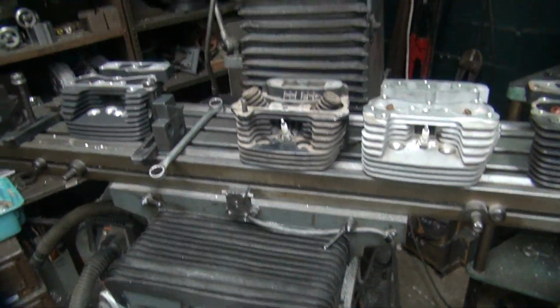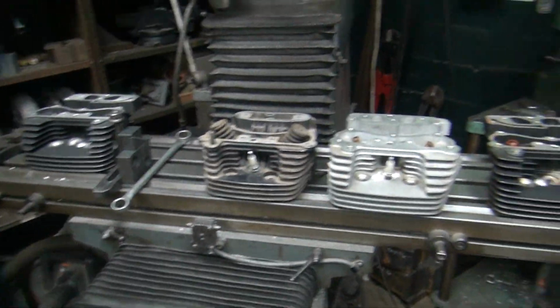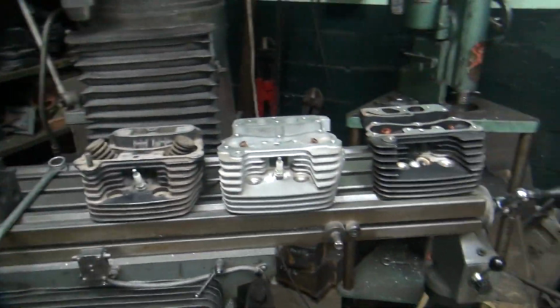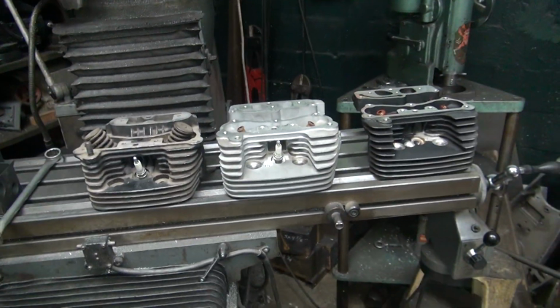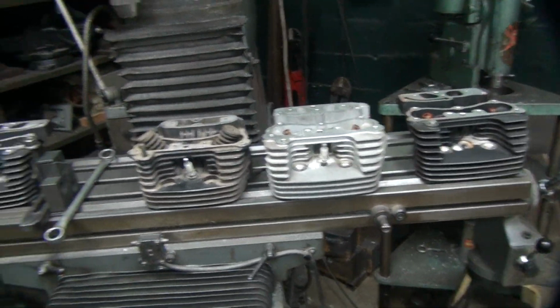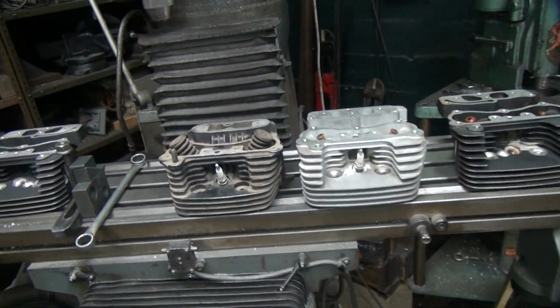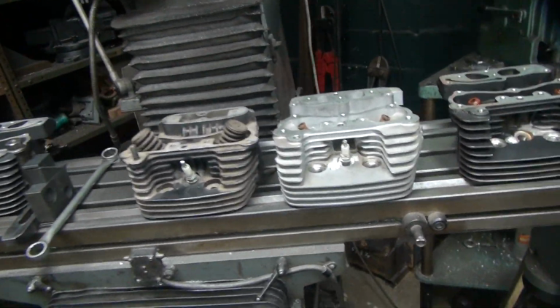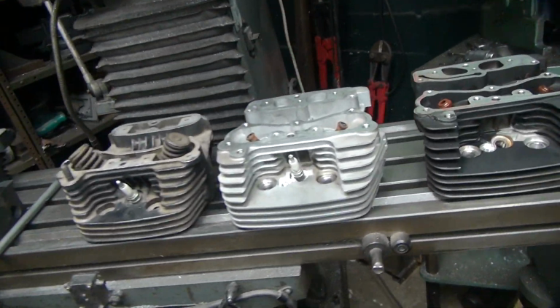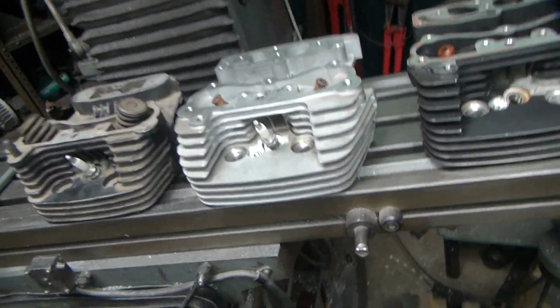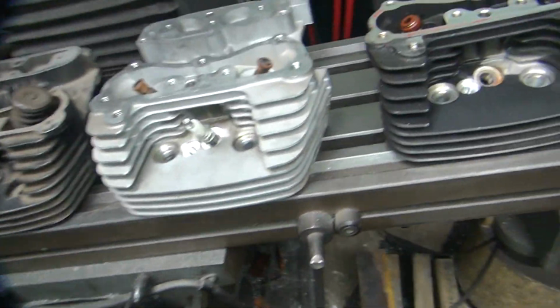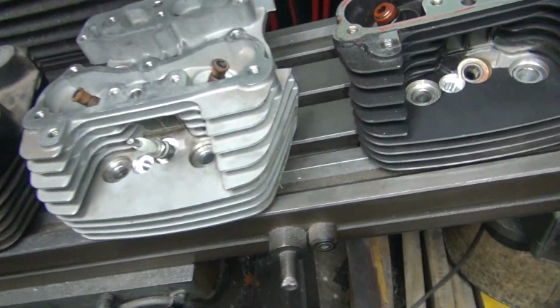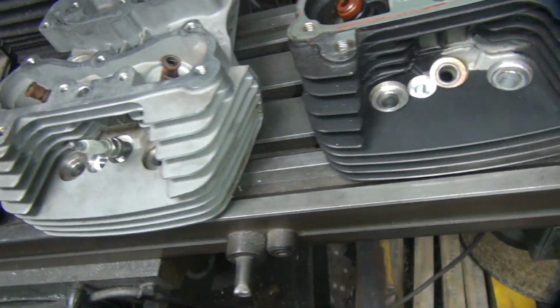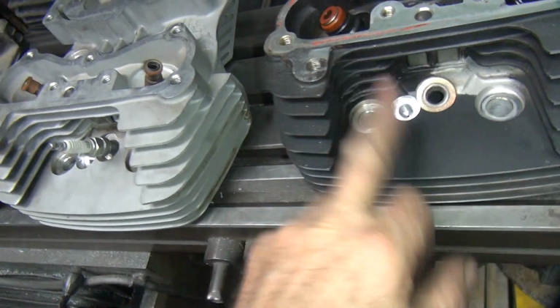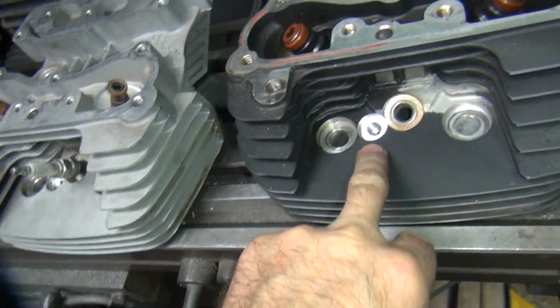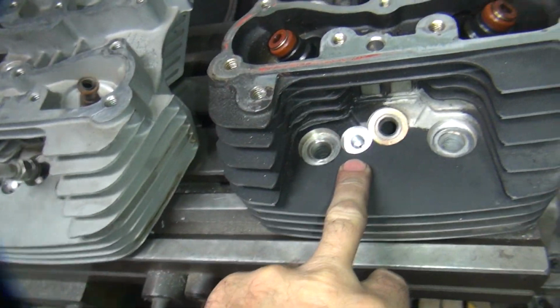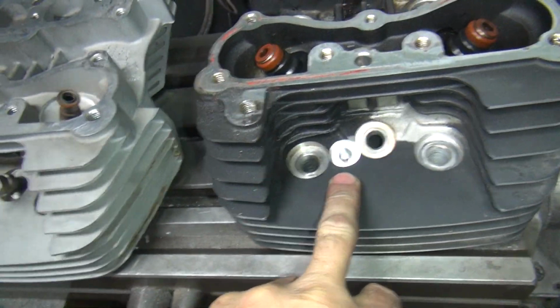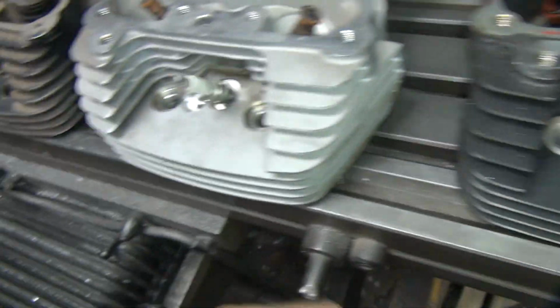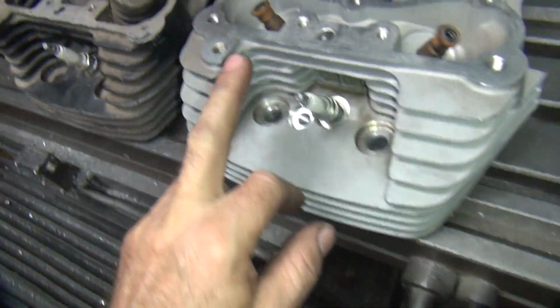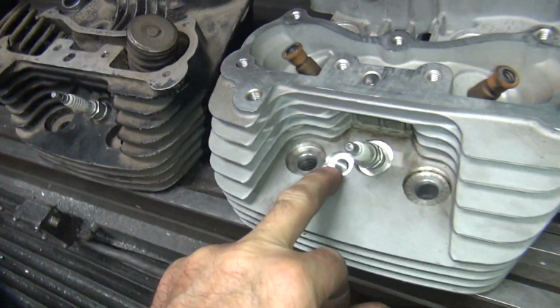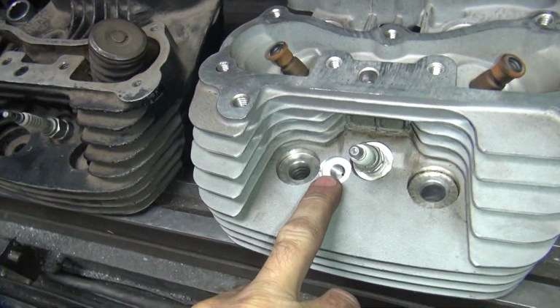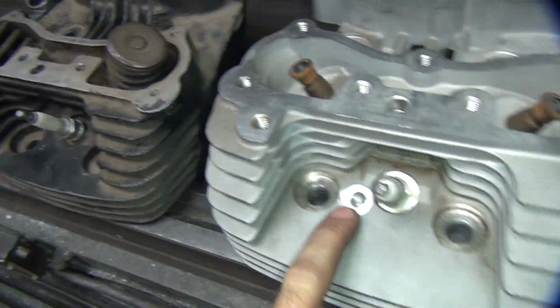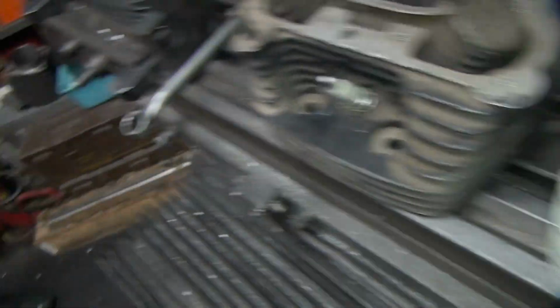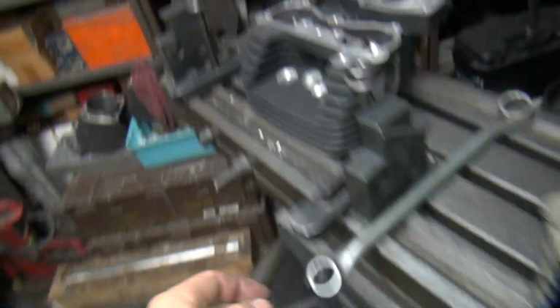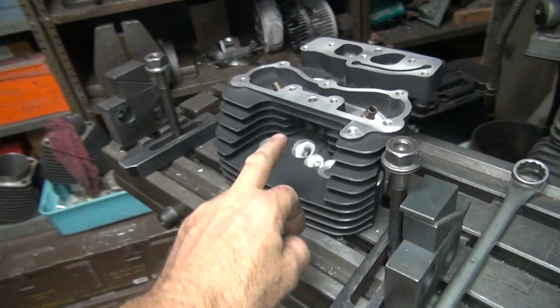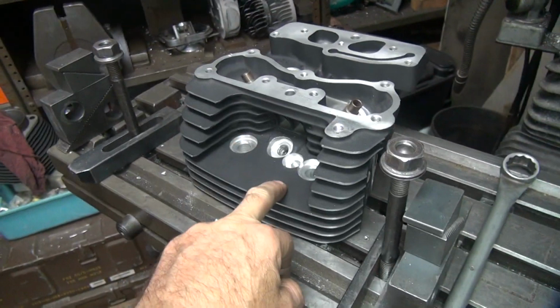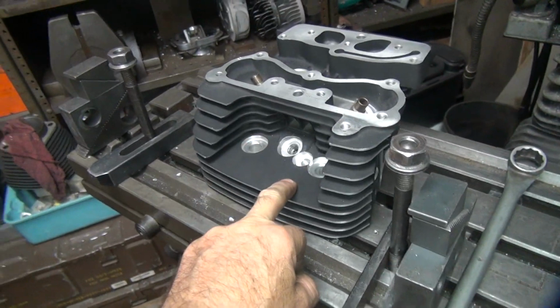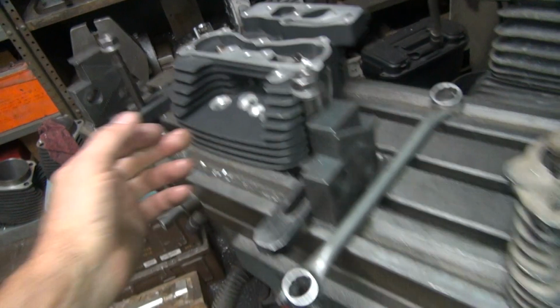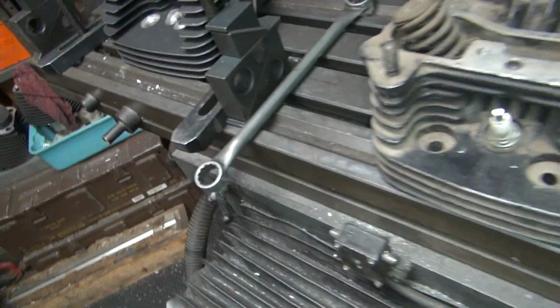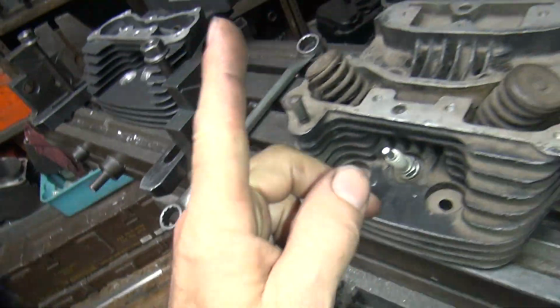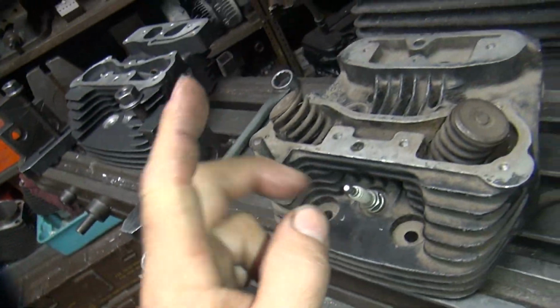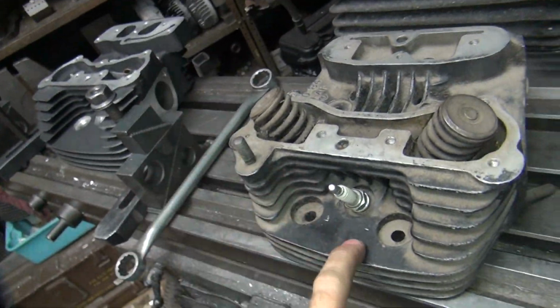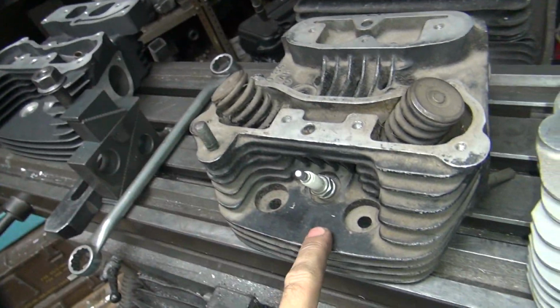Back to my compression release drilling. So this is the one that I modified, this is the one that was done stock, and this is the one someone else did. So now I'm going to do an Evo head.